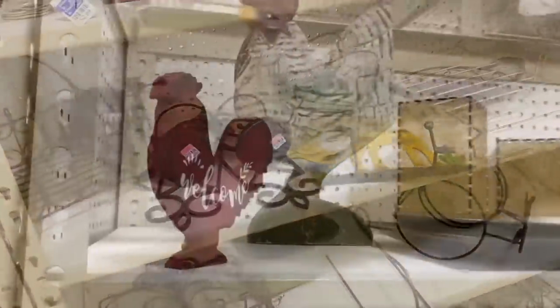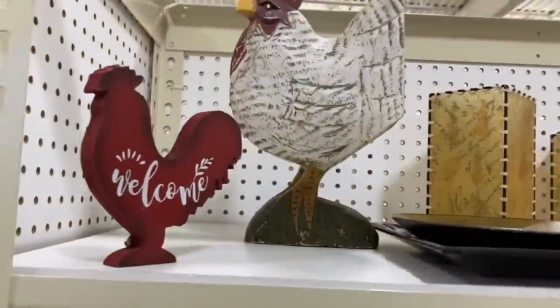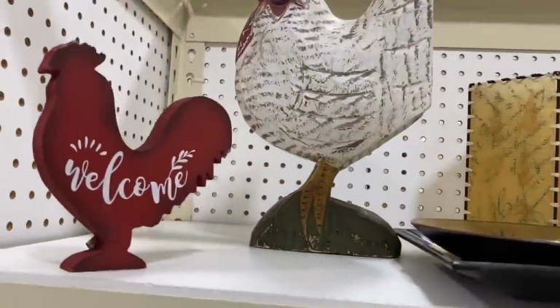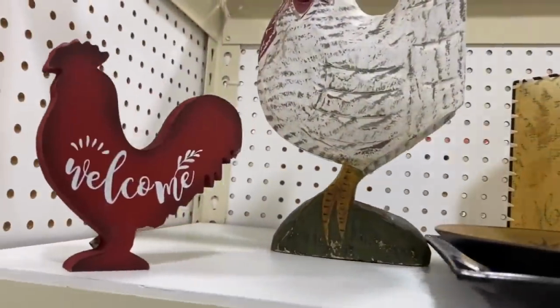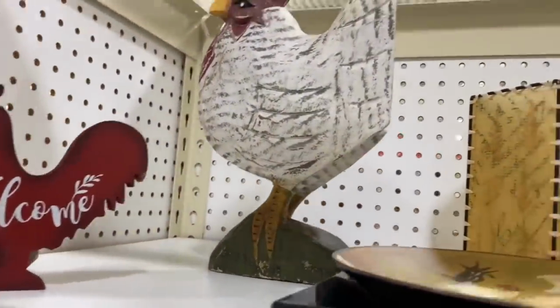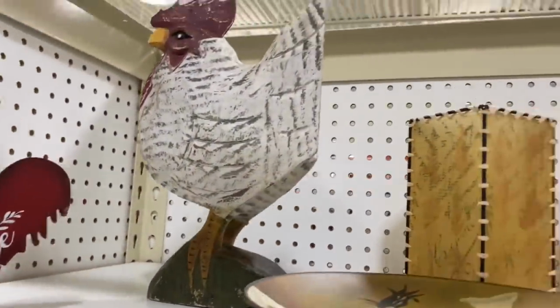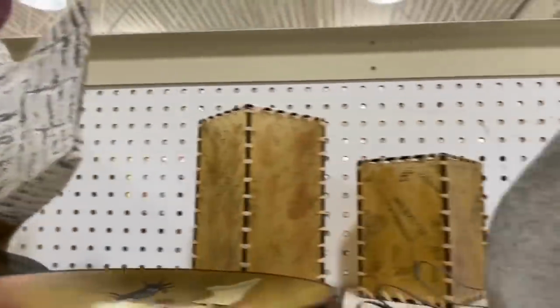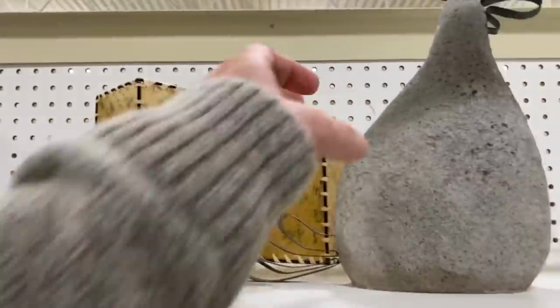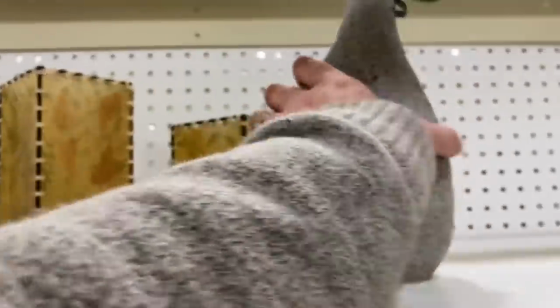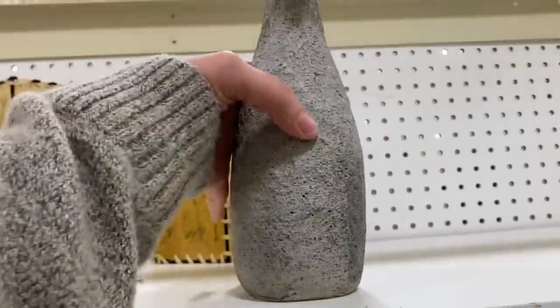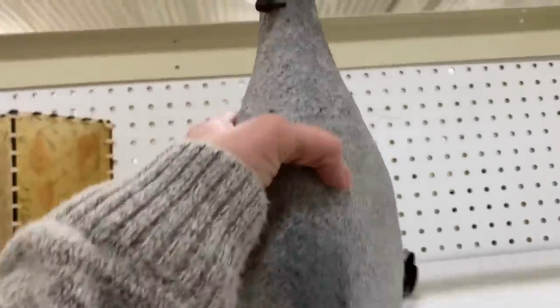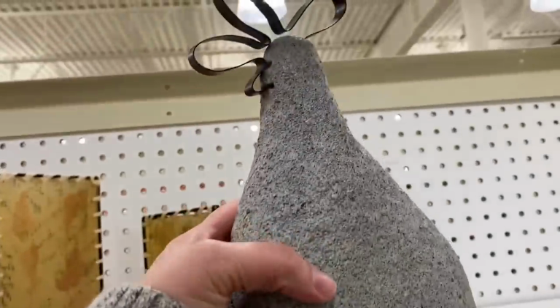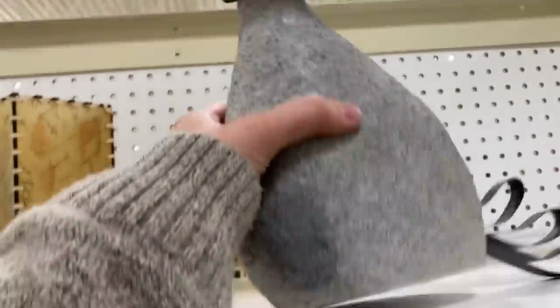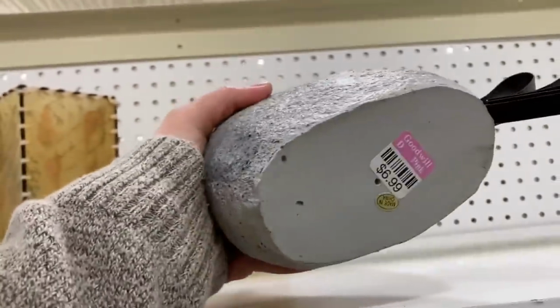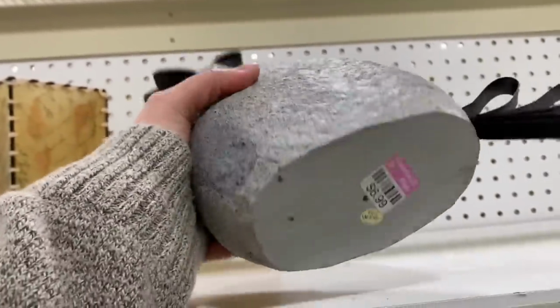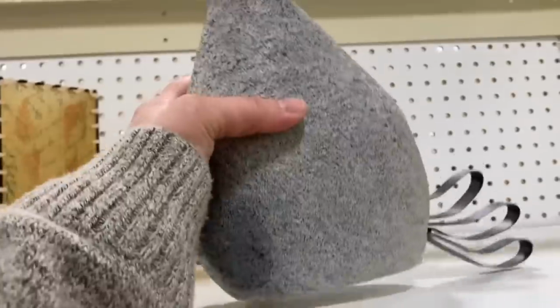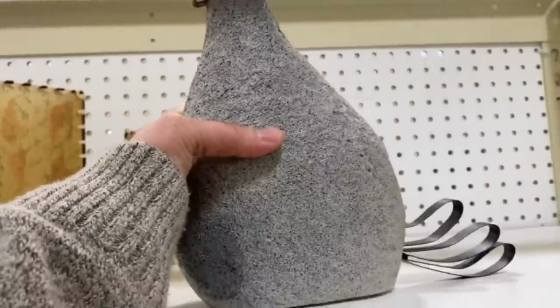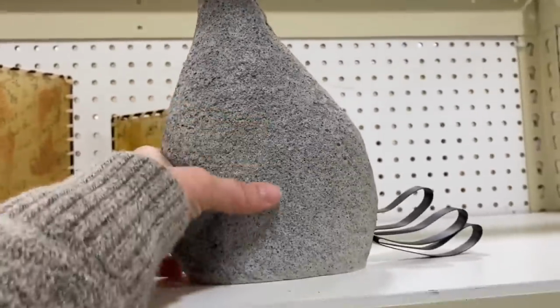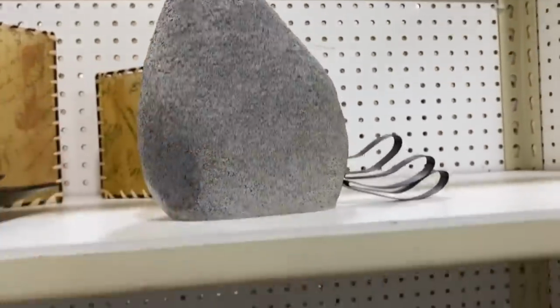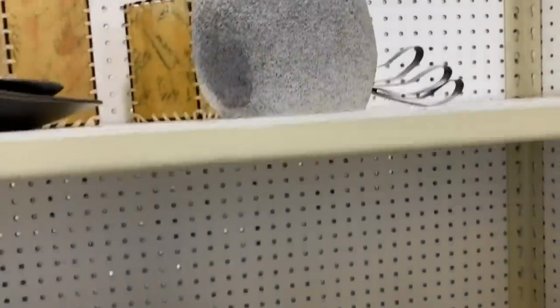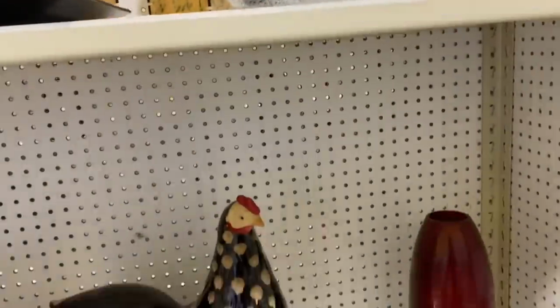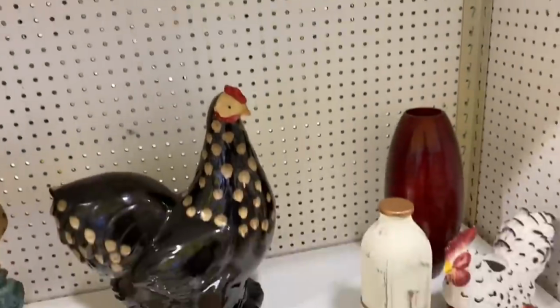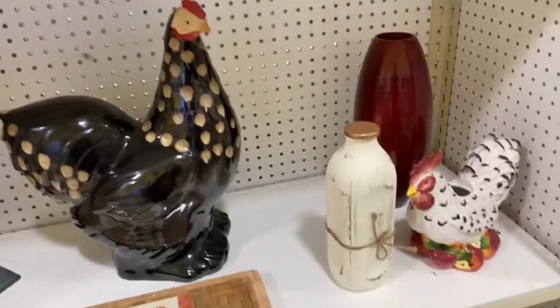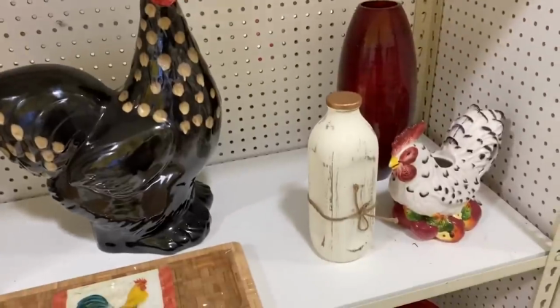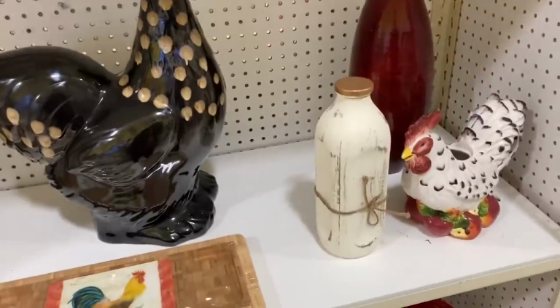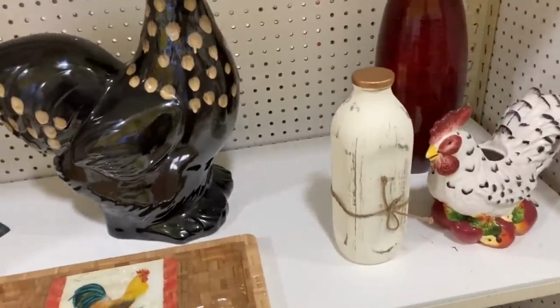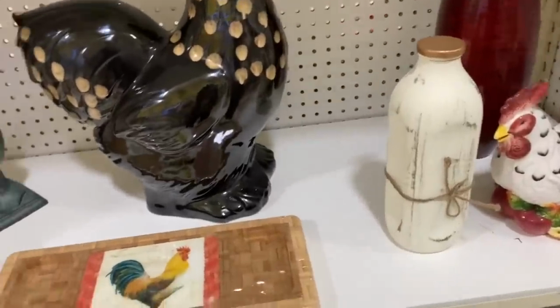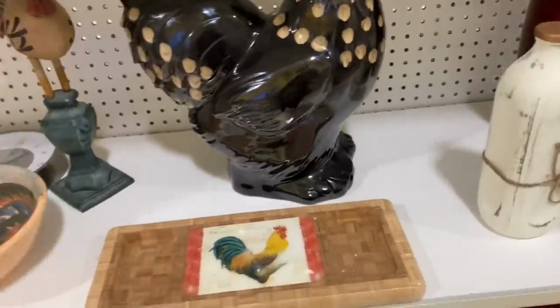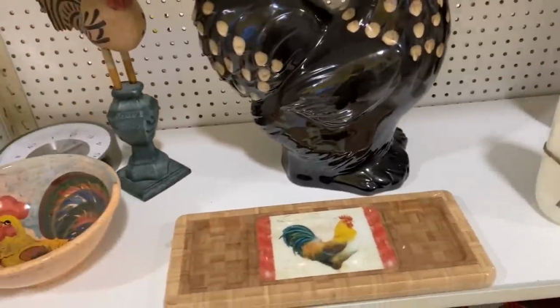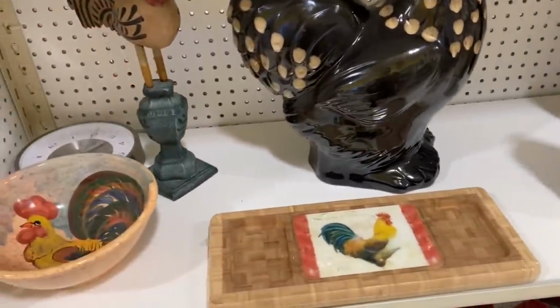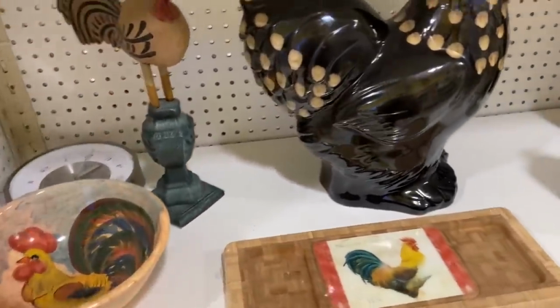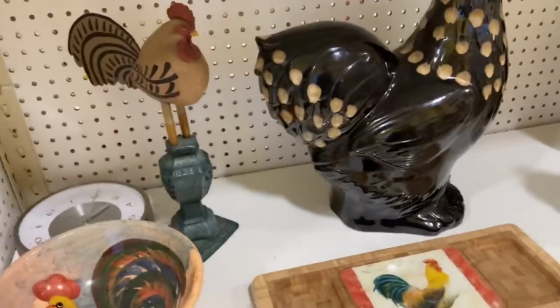They had a very nice selection of roosters on this day — I don't know if someone donated their collection. I've pared down my personal collection so I wasn't going to pick any of them up, but I did like to look at them. I just like roosters — I think they're cute.